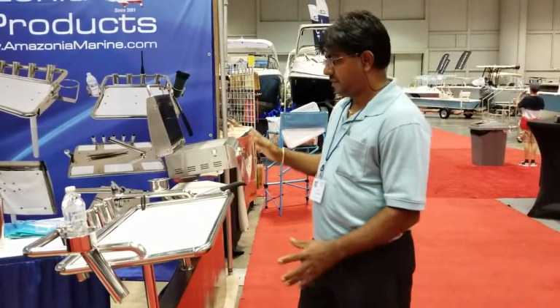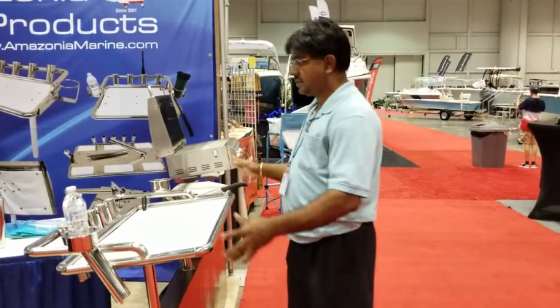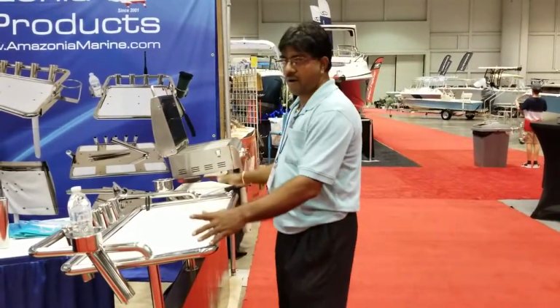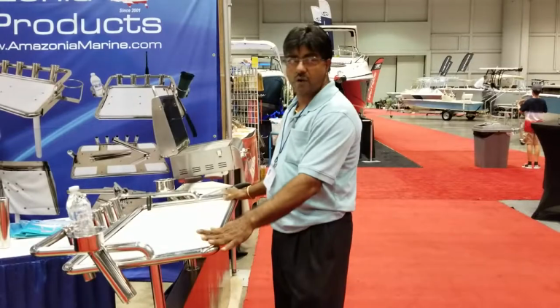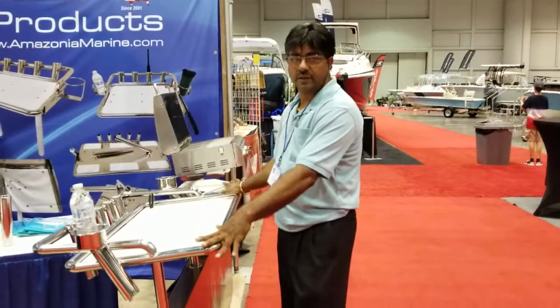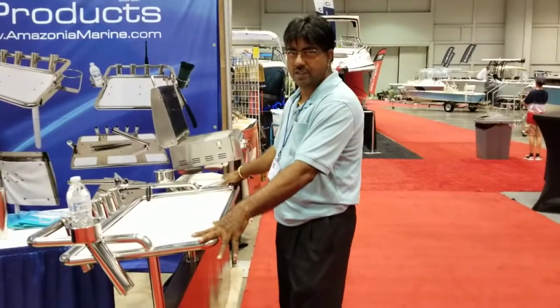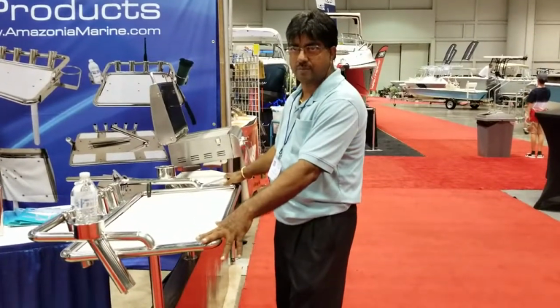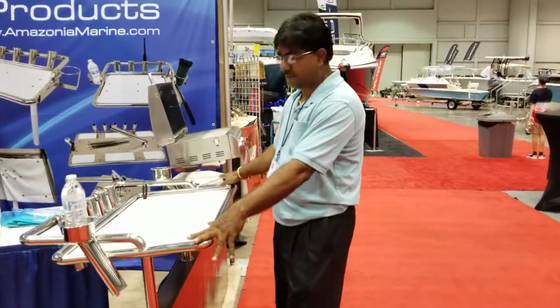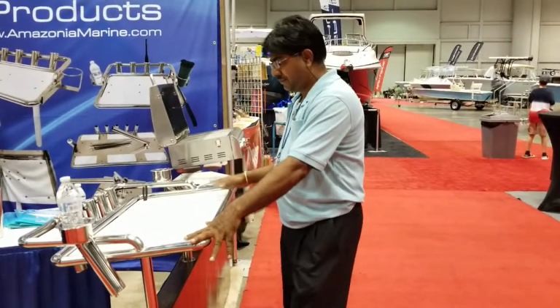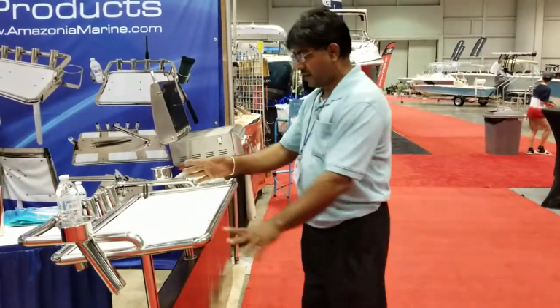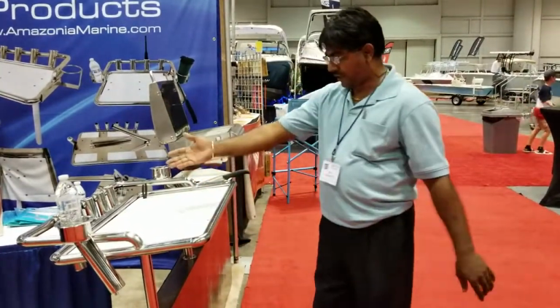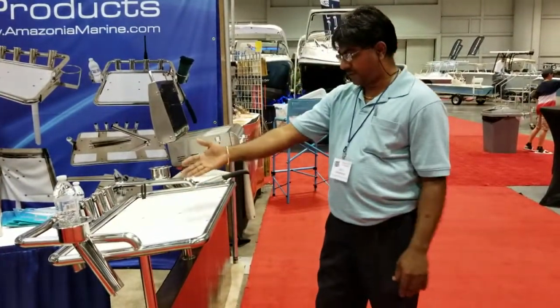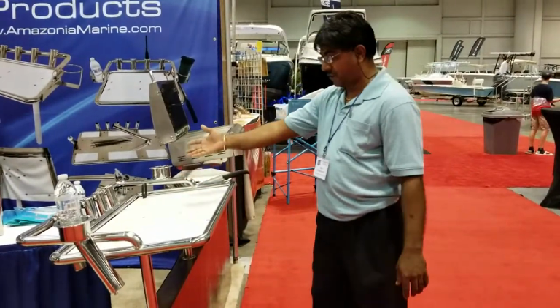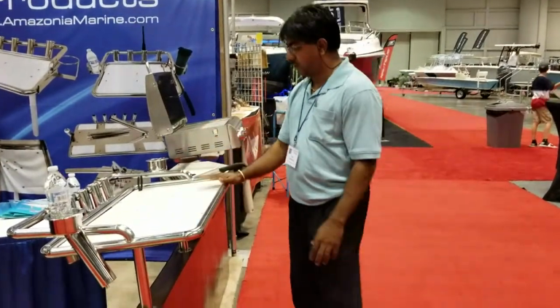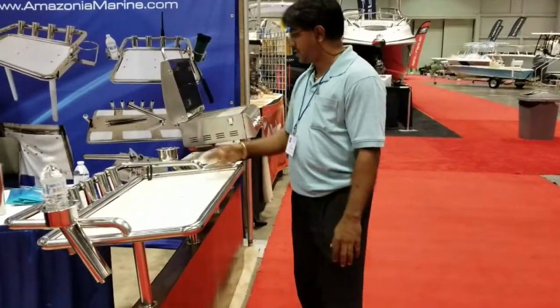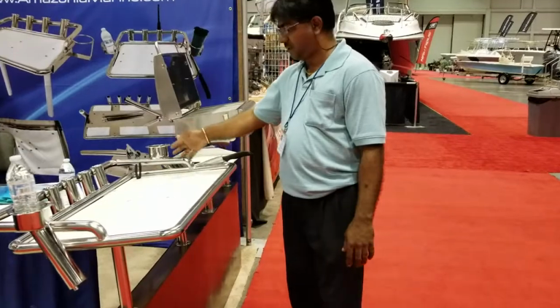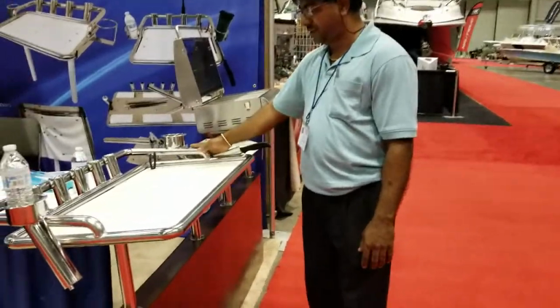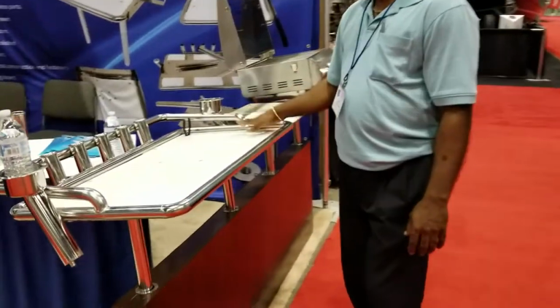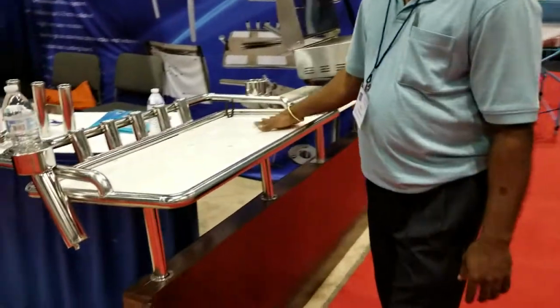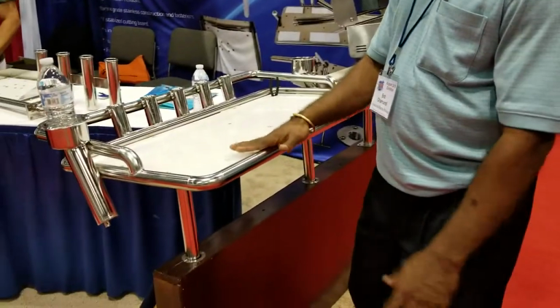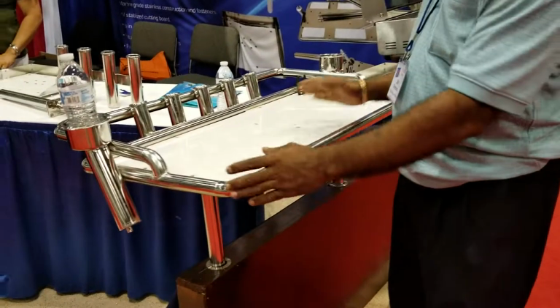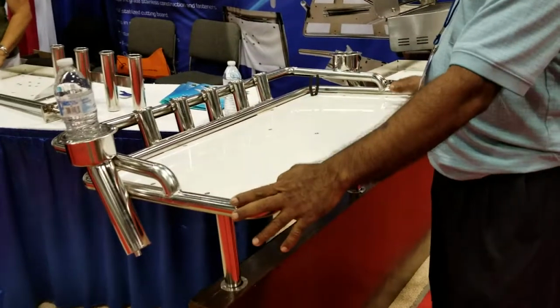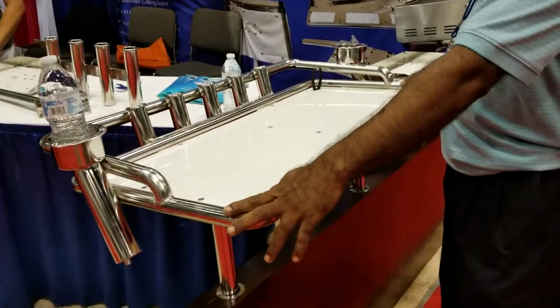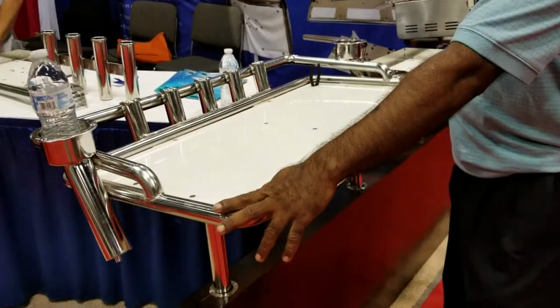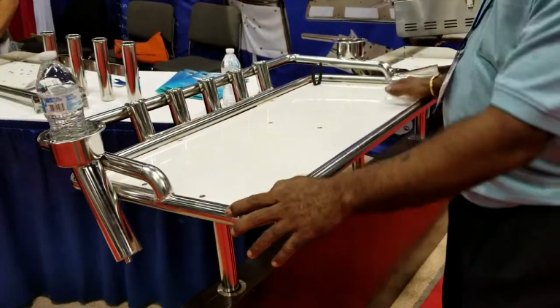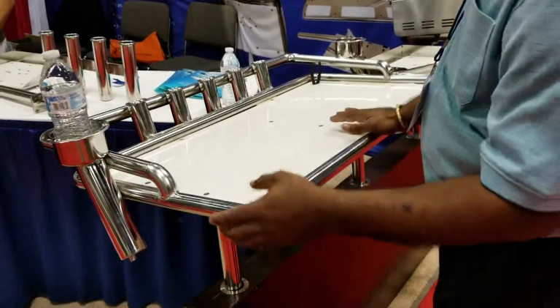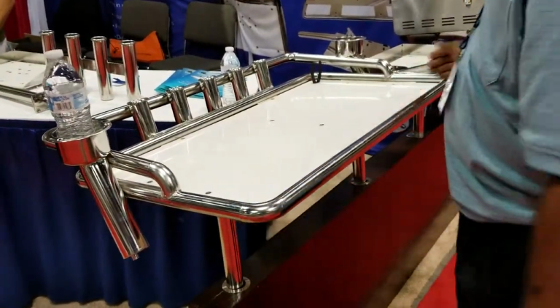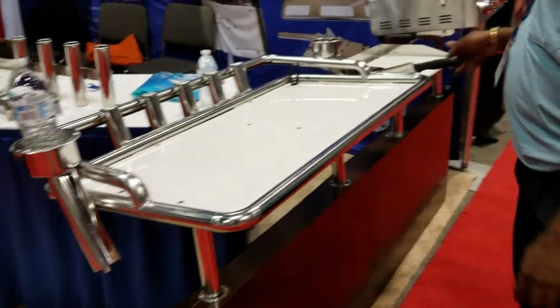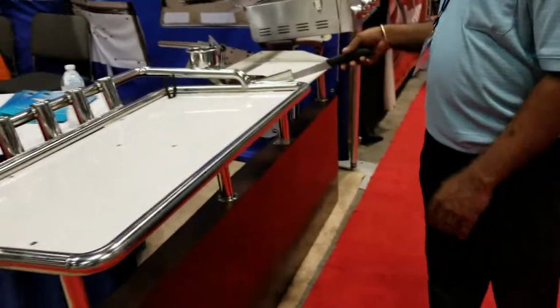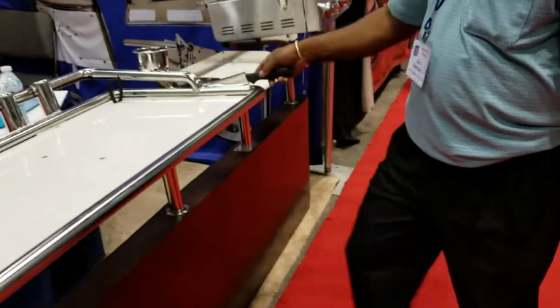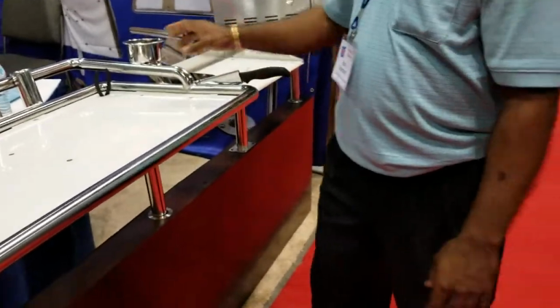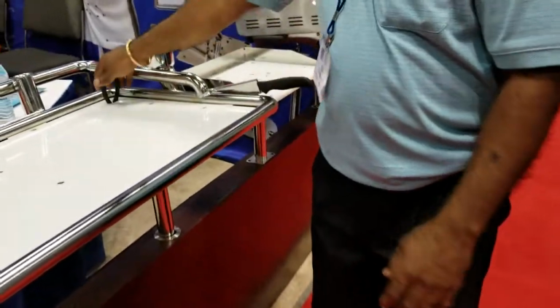These here are our deluxe headboards. You got a rod holder — five rod holders — cup holders. And this one is an 18 by 36. You got your knife holder here, flyer slot.